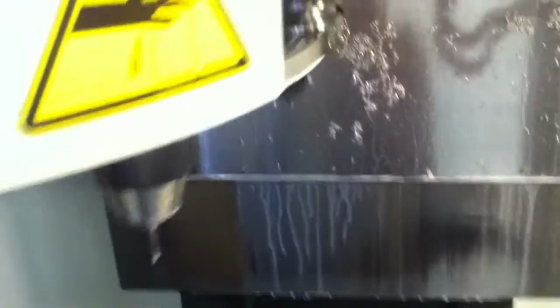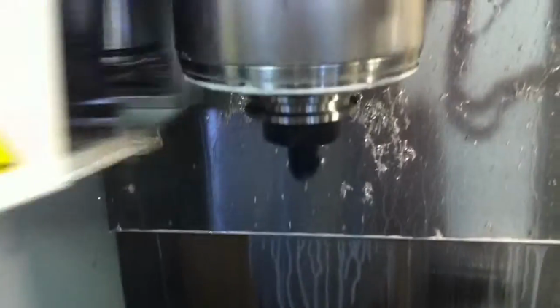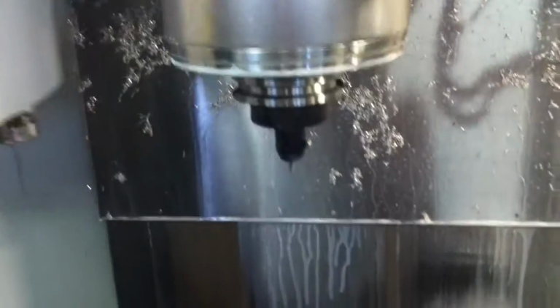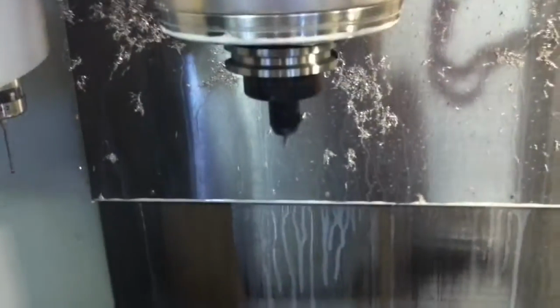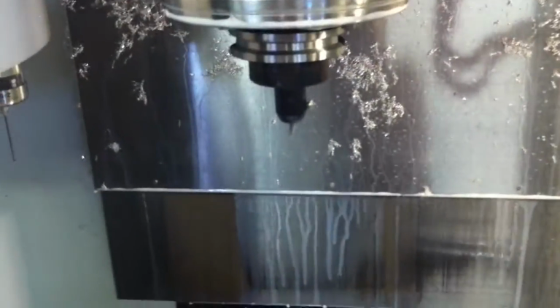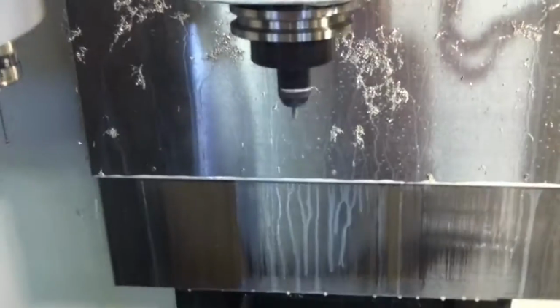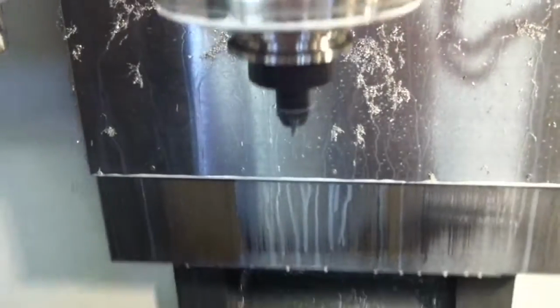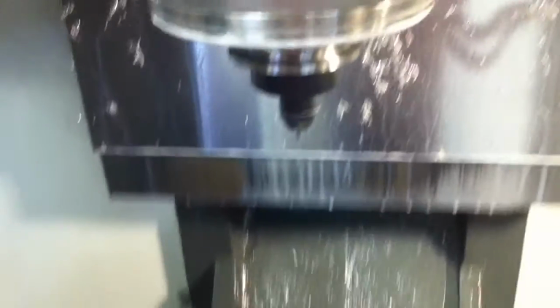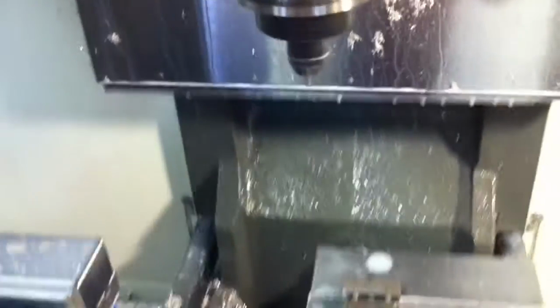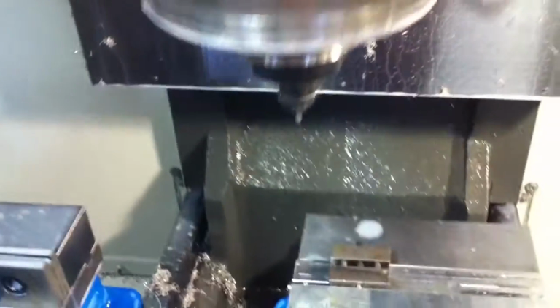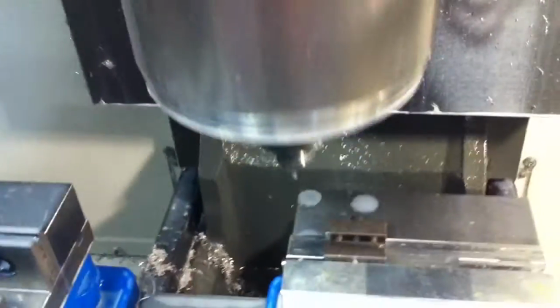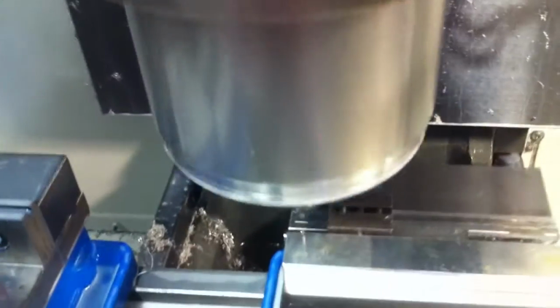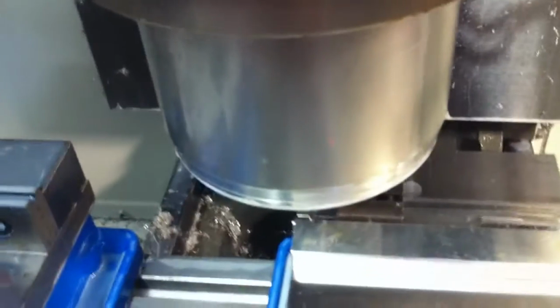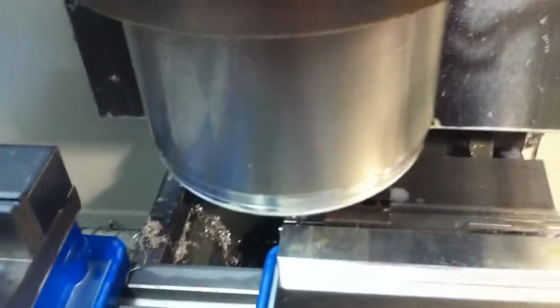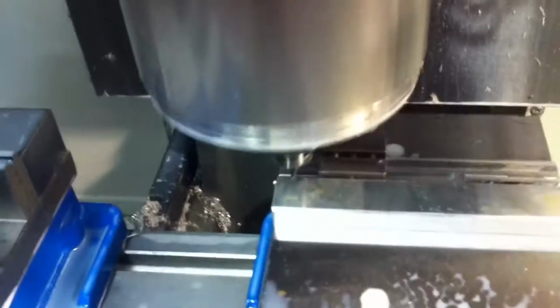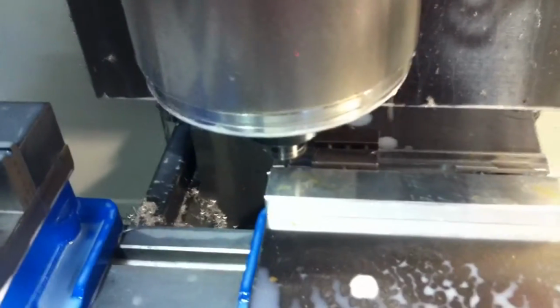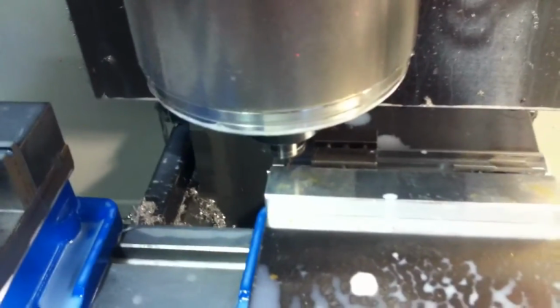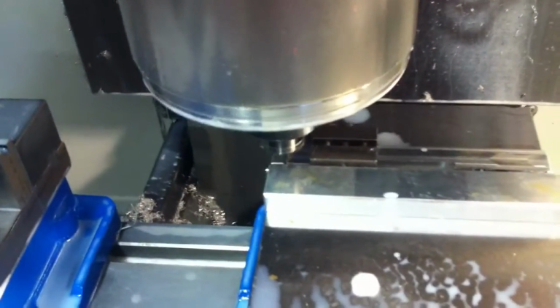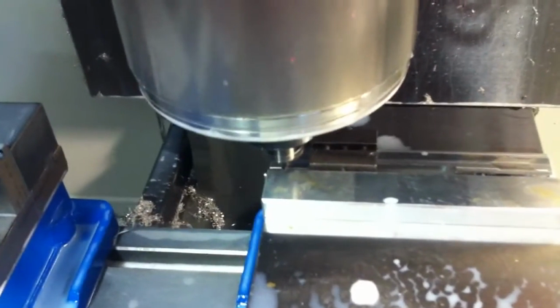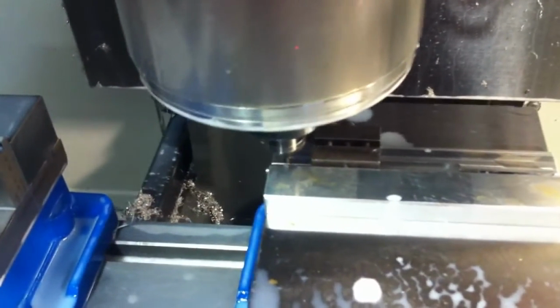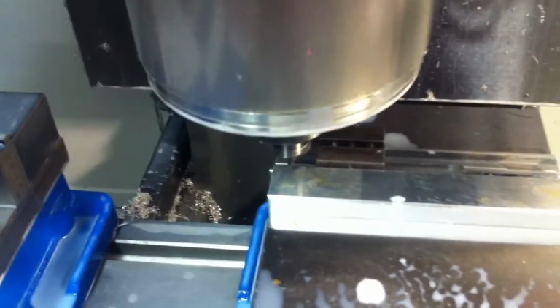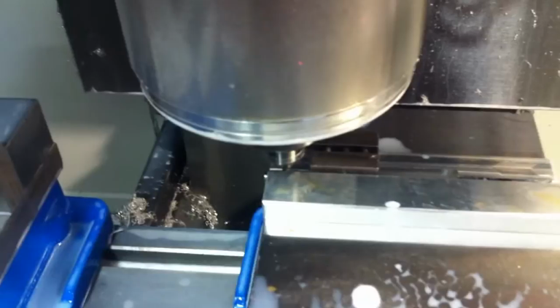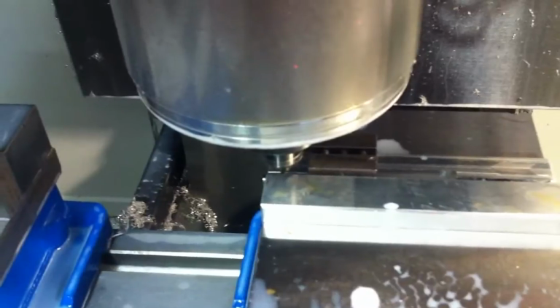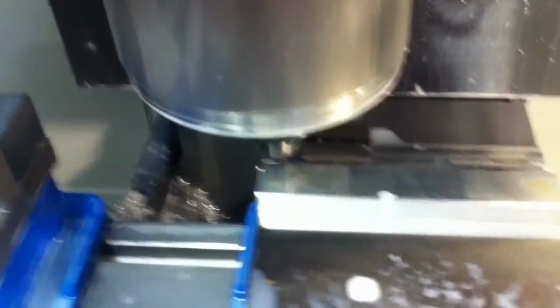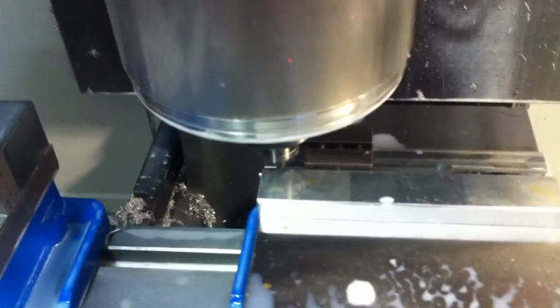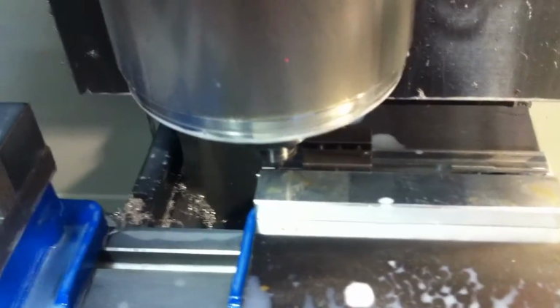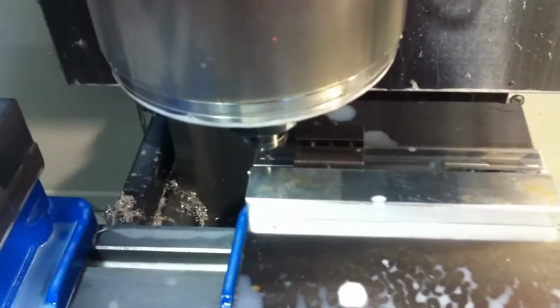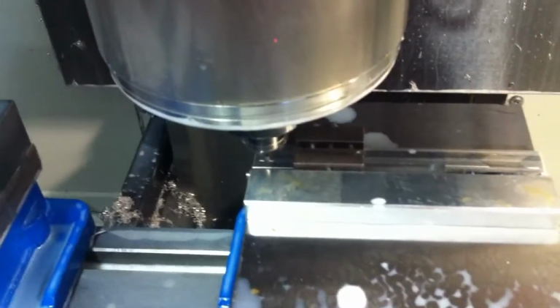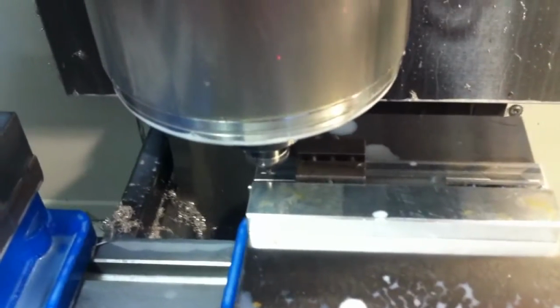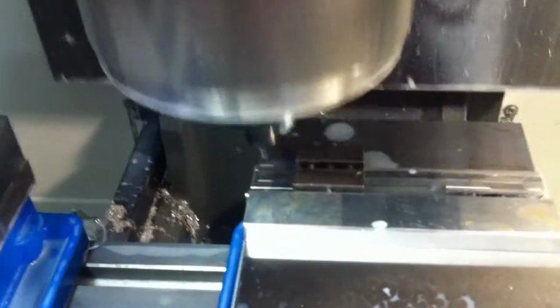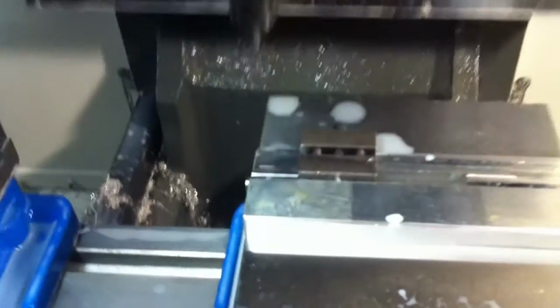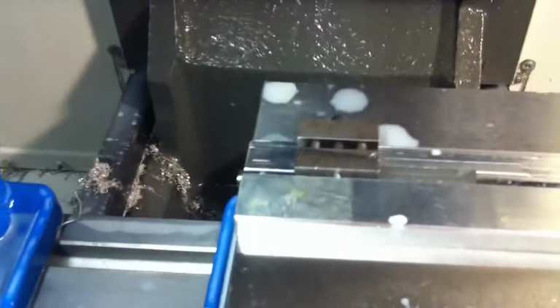Switching right now to an eighth-inch end mill. The eighth-inch end mill is going to come in there, drill it, and then actually bore it to a specific diameter.